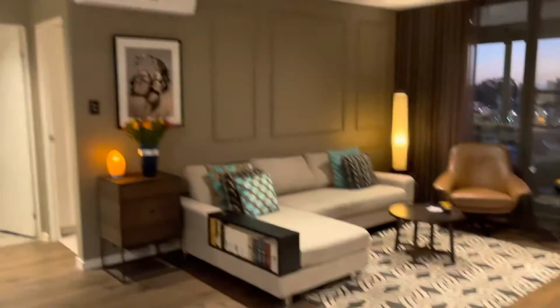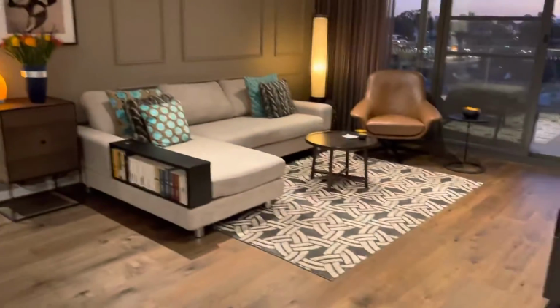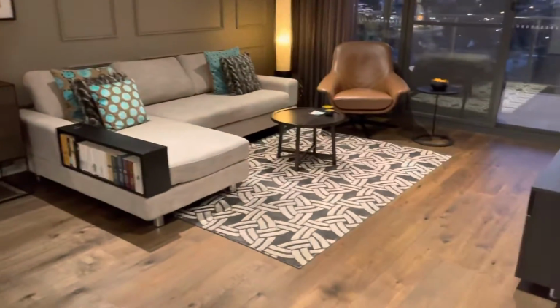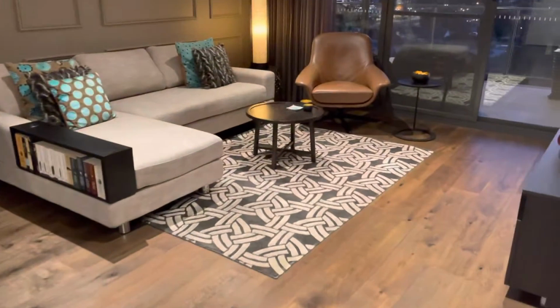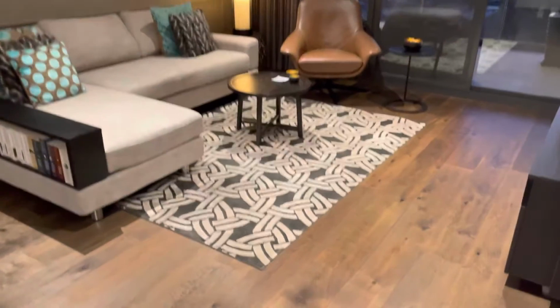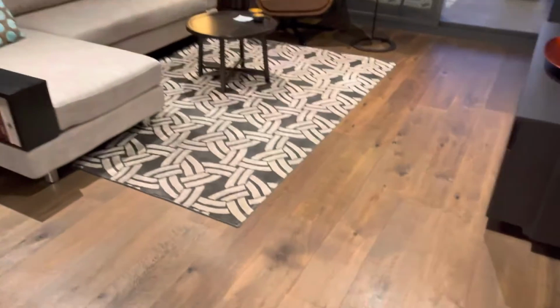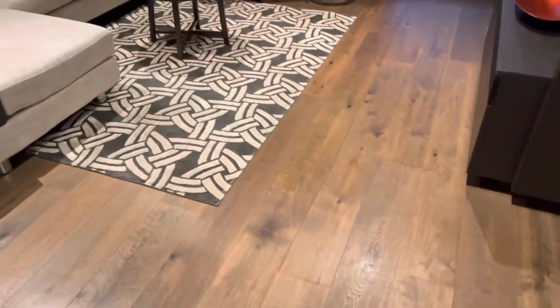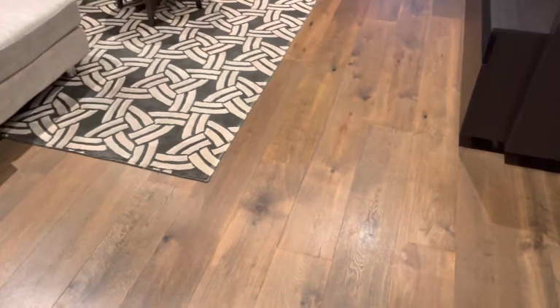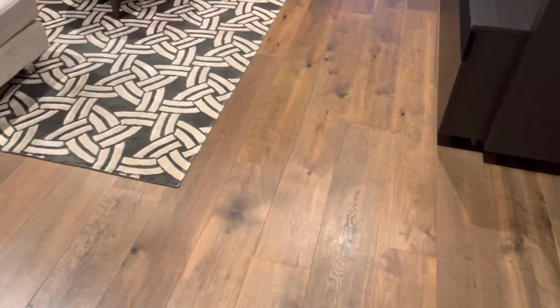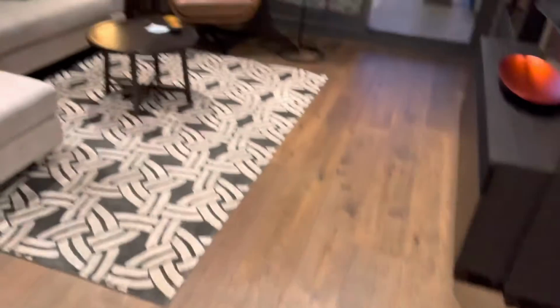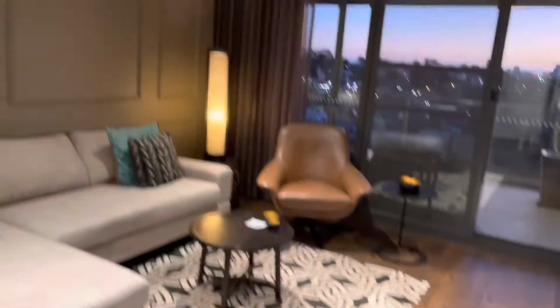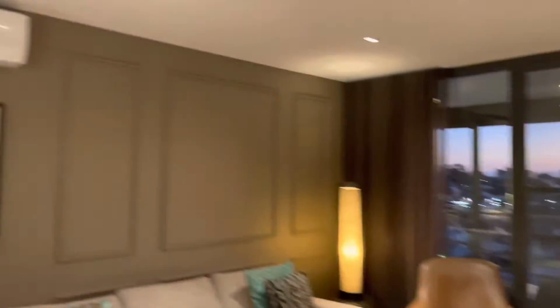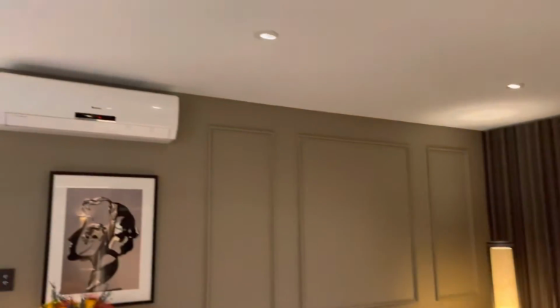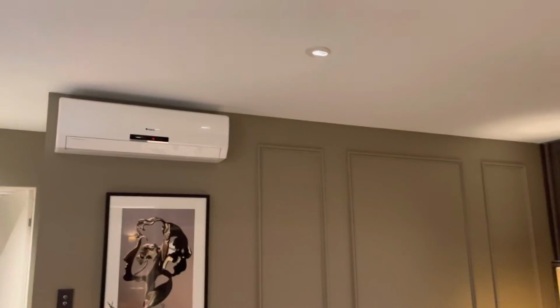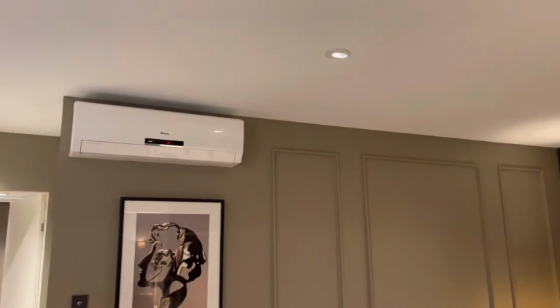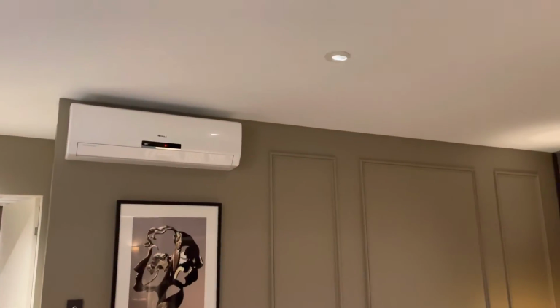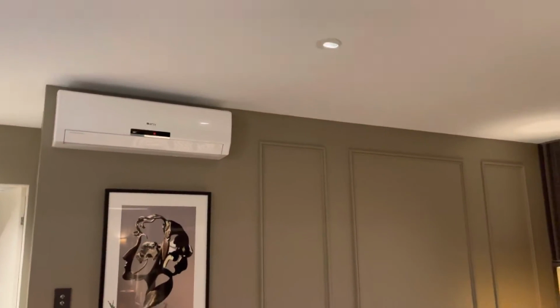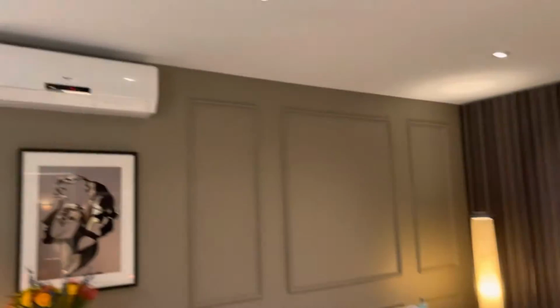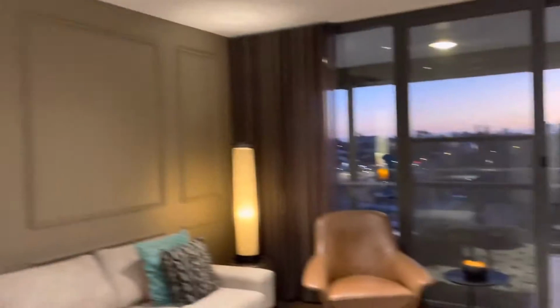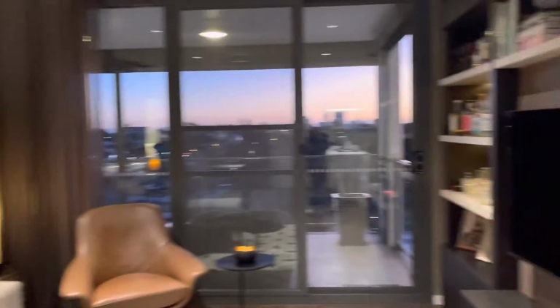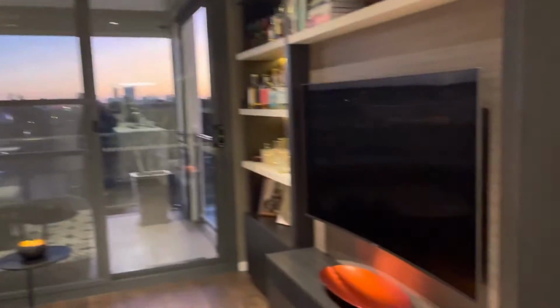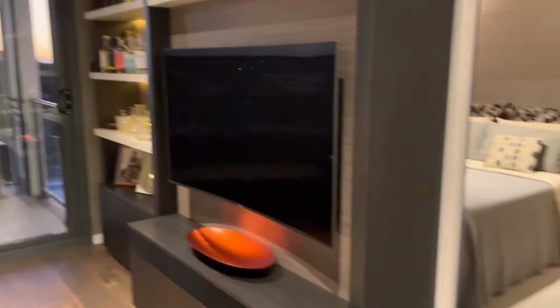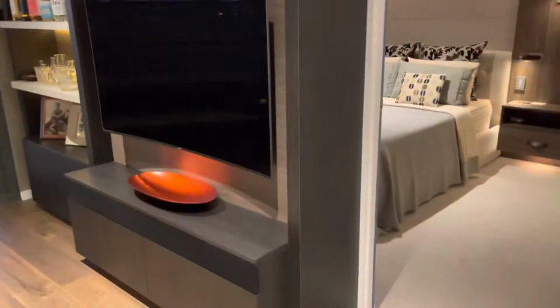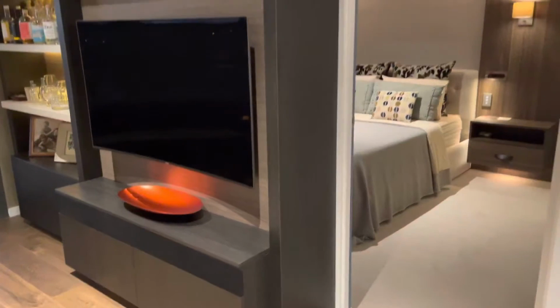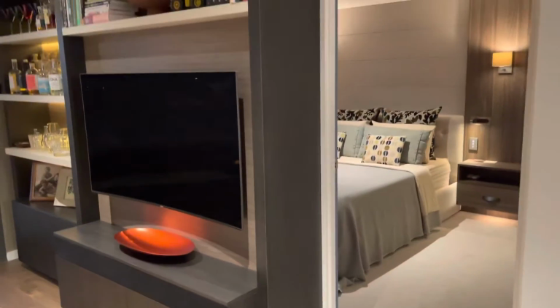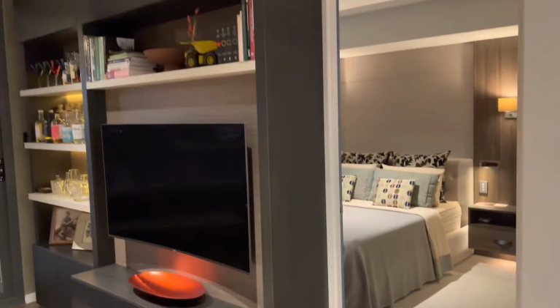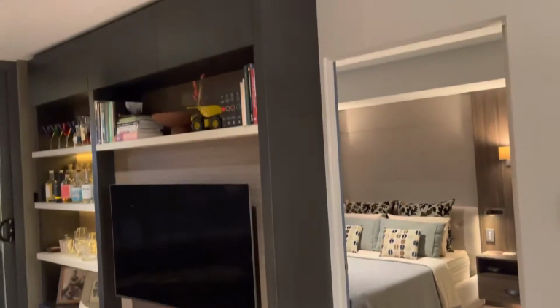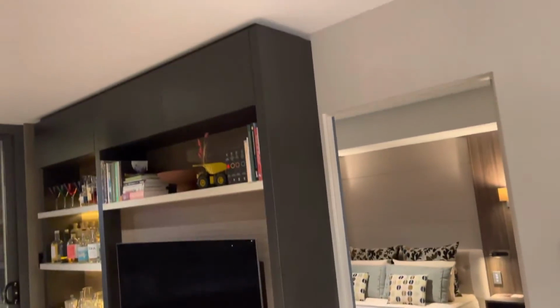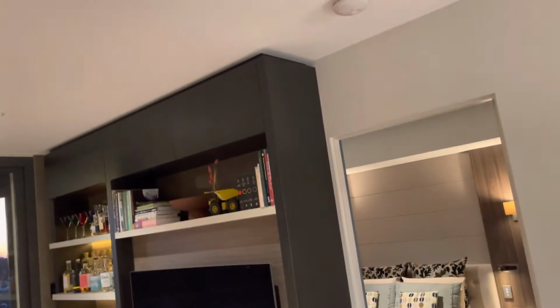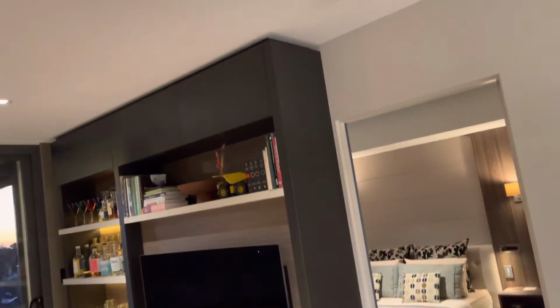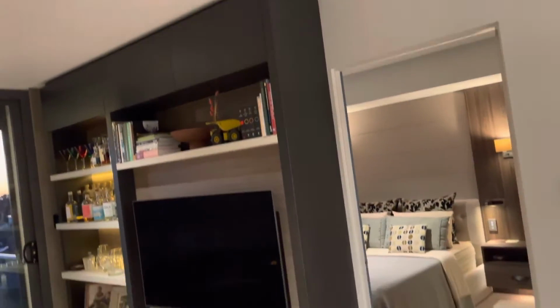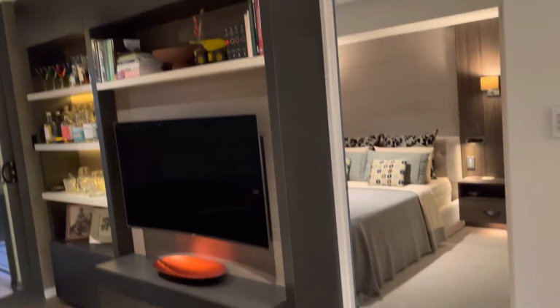So the living room has wood flooring and a split system air conditioner. This area has been built in and the TV stays with the apartment.